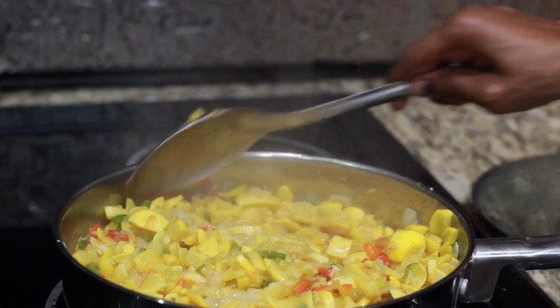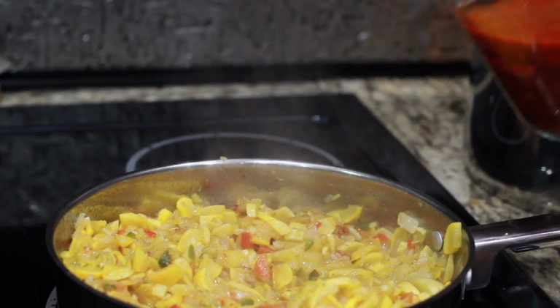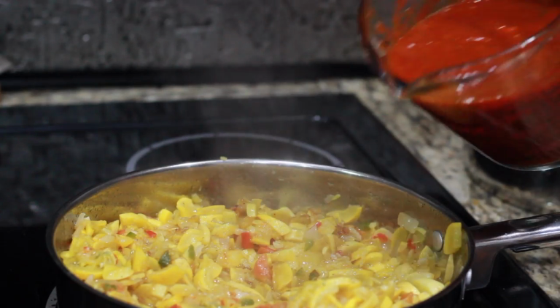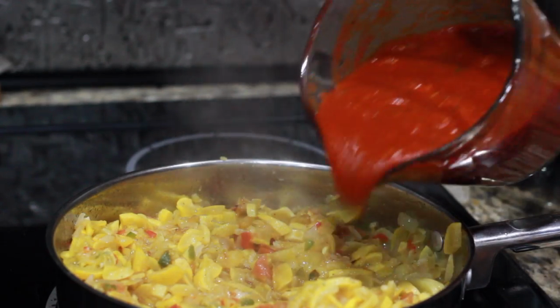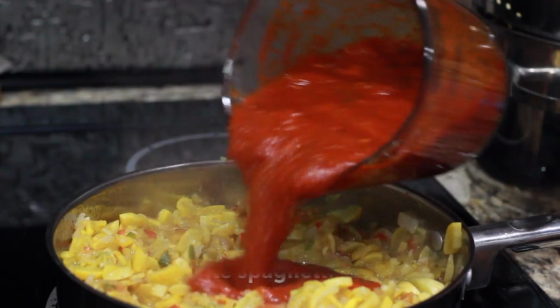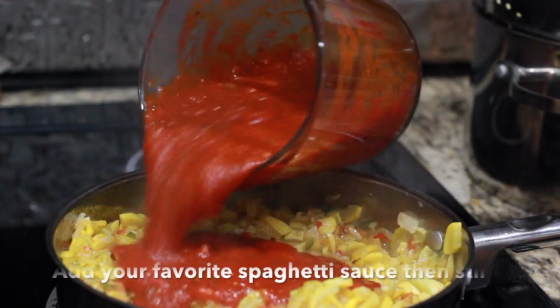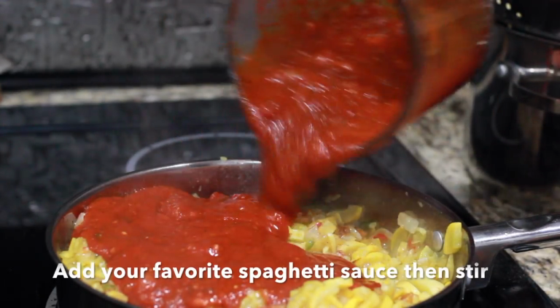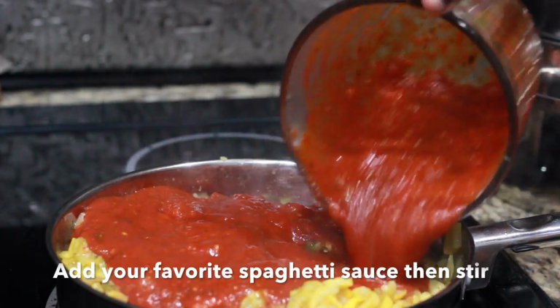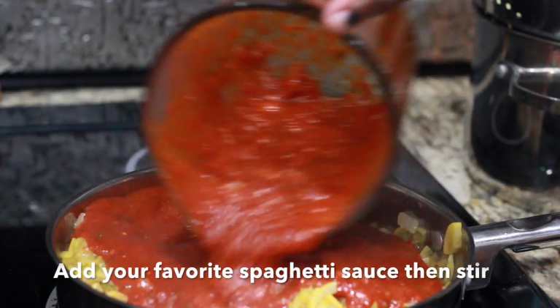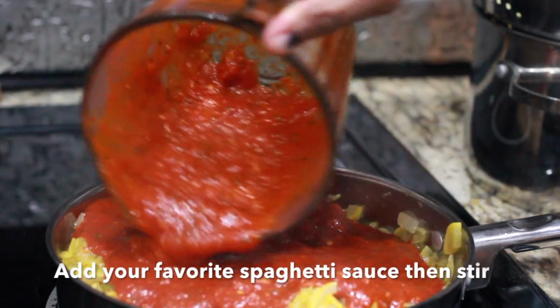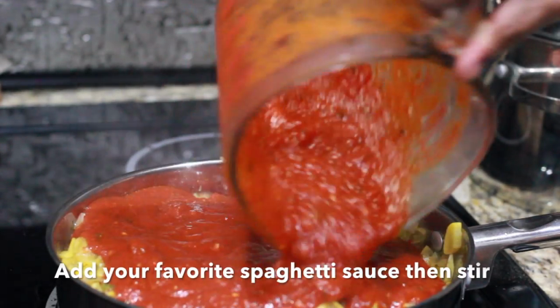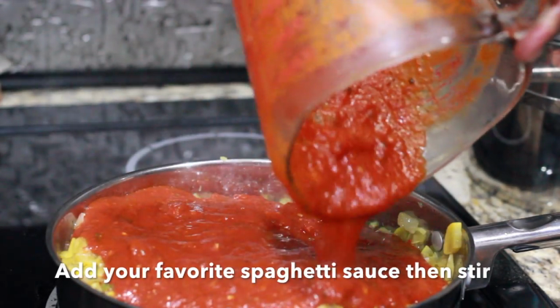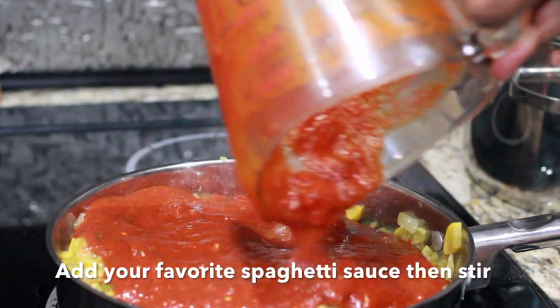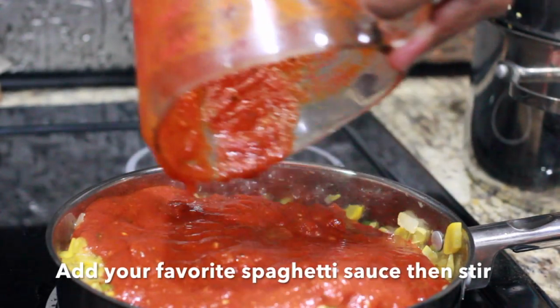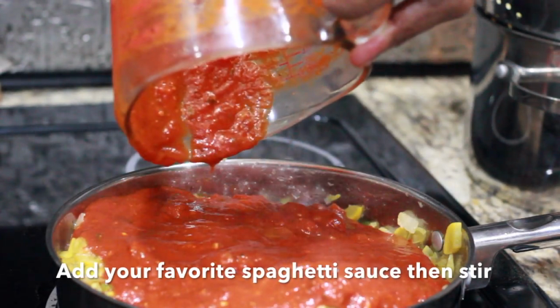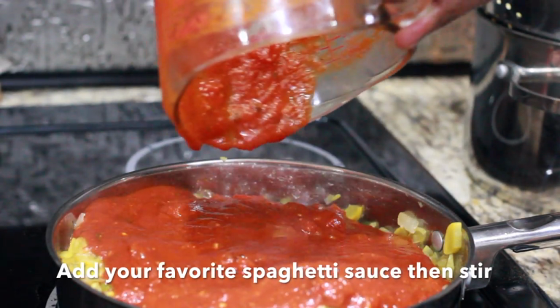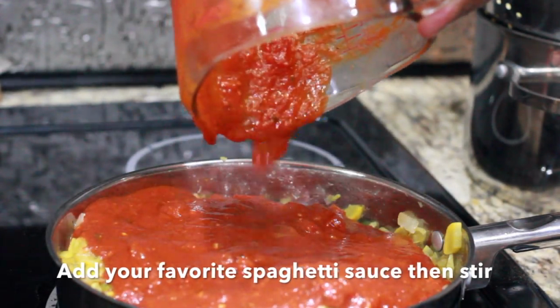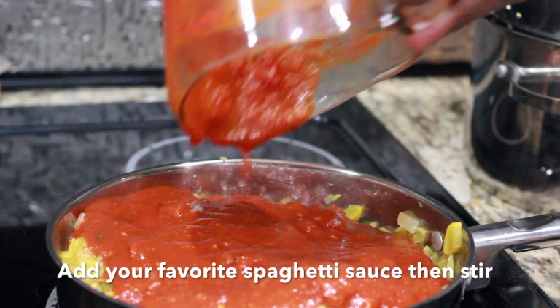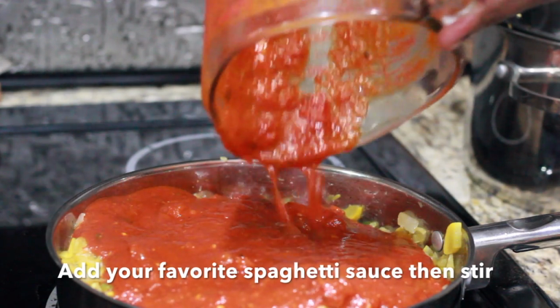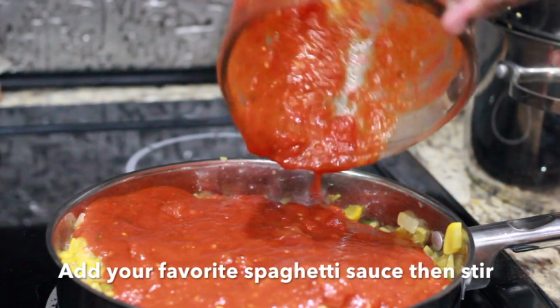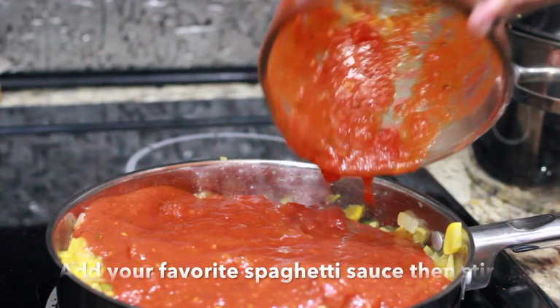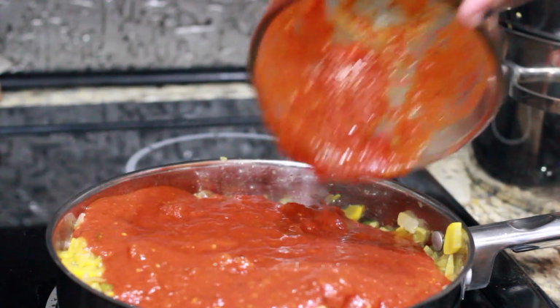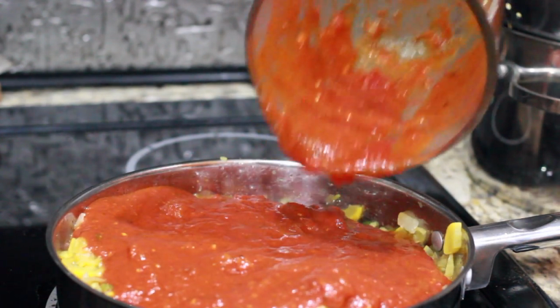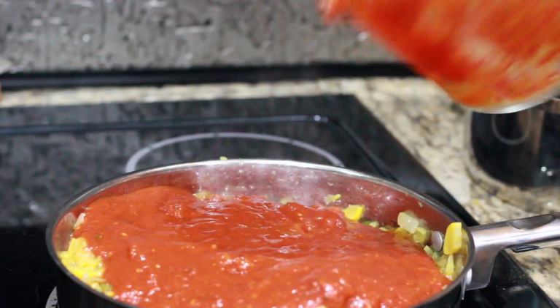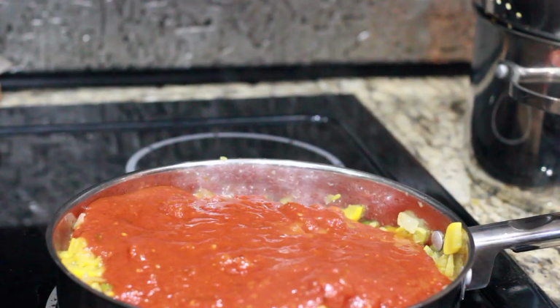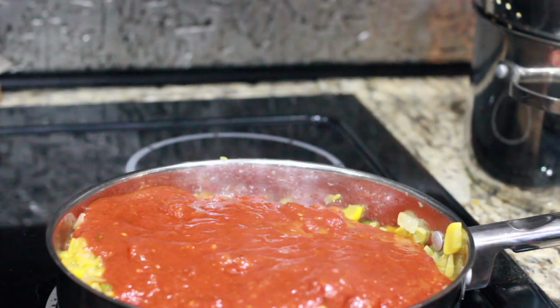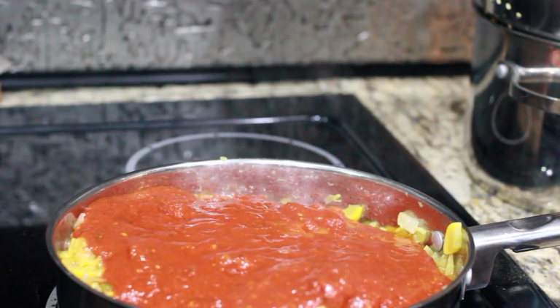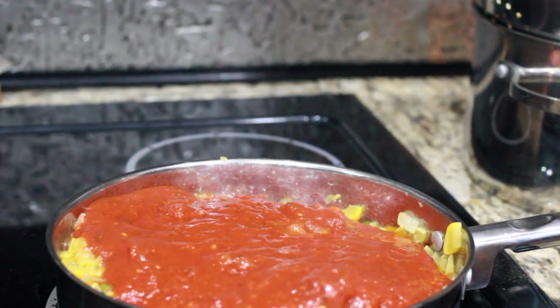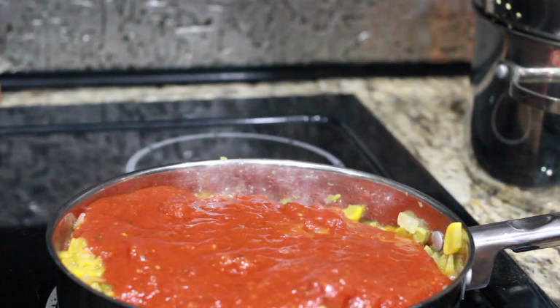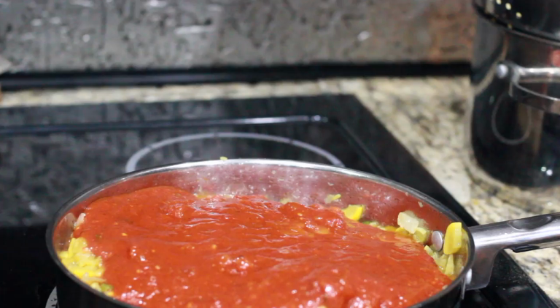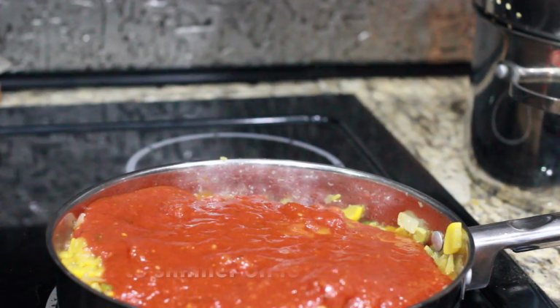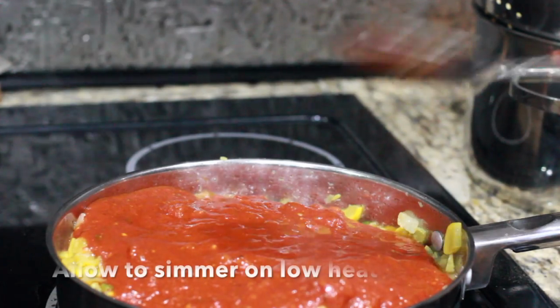Here I am adding my sauce. I'm just going to give this a stir, and it's just about finished.